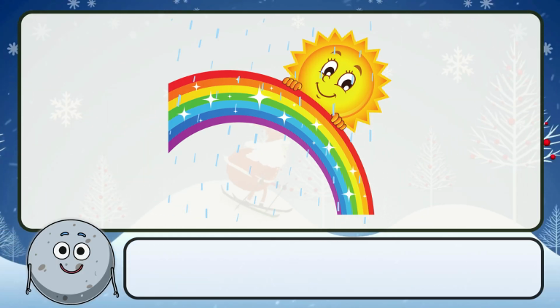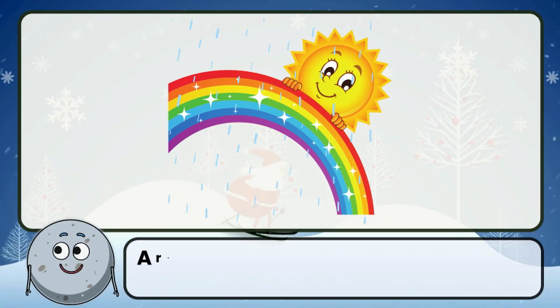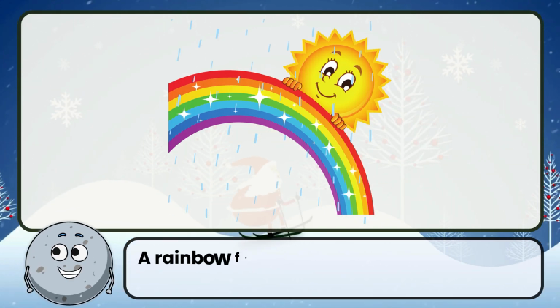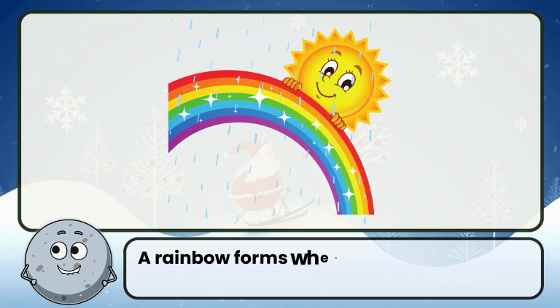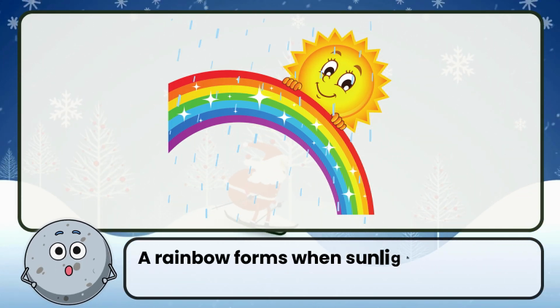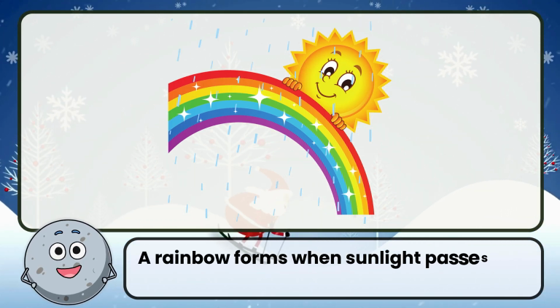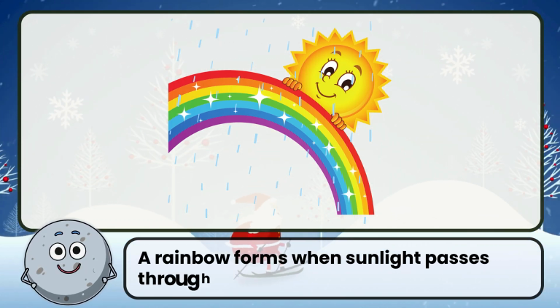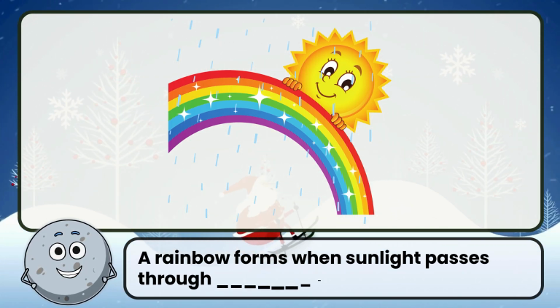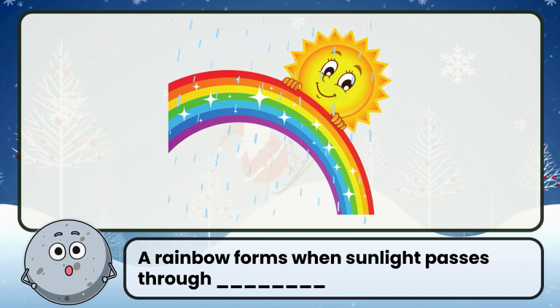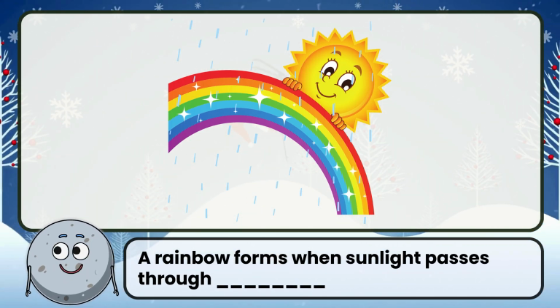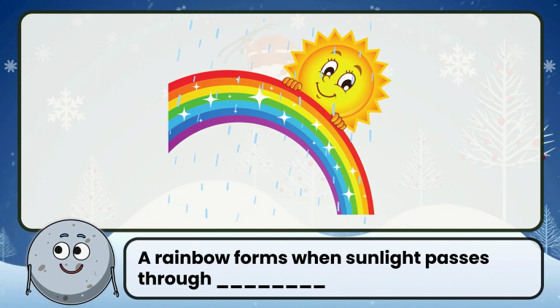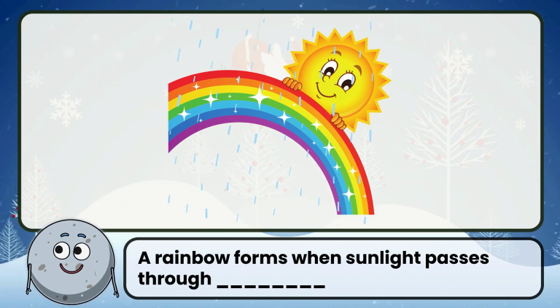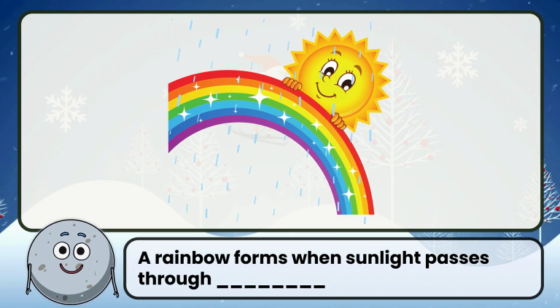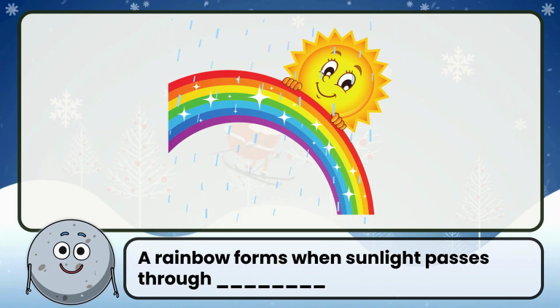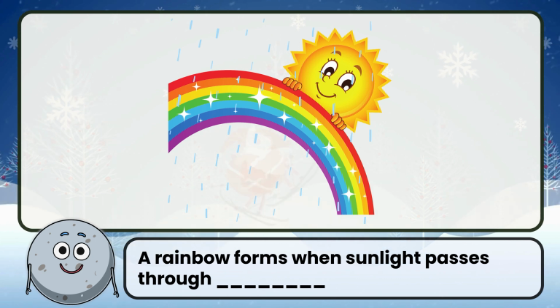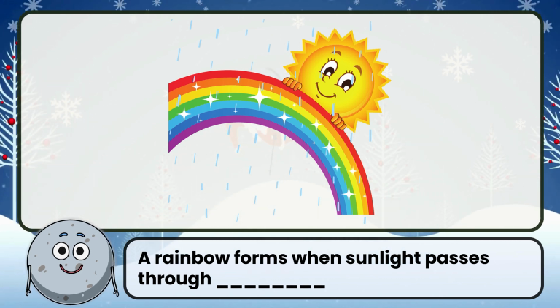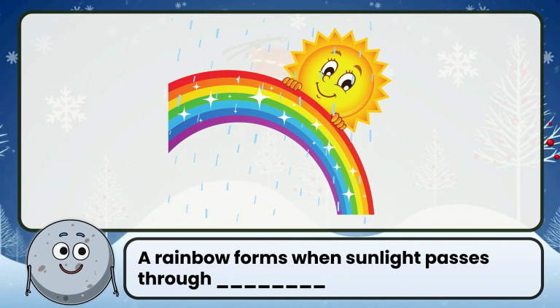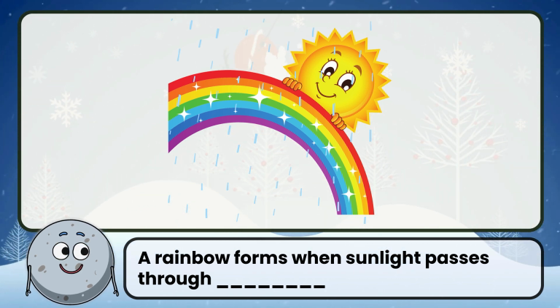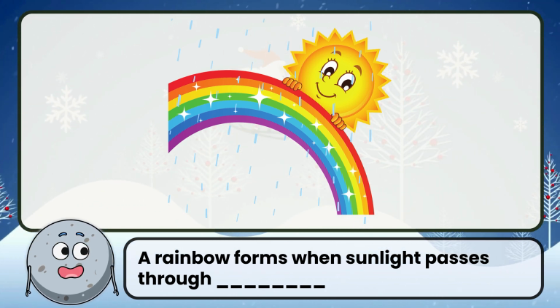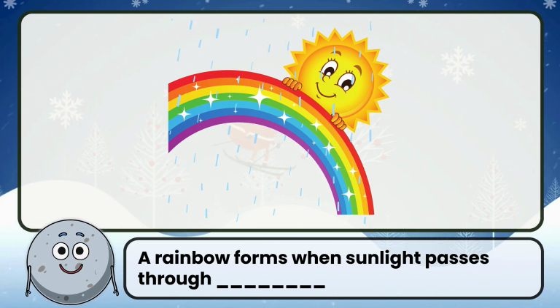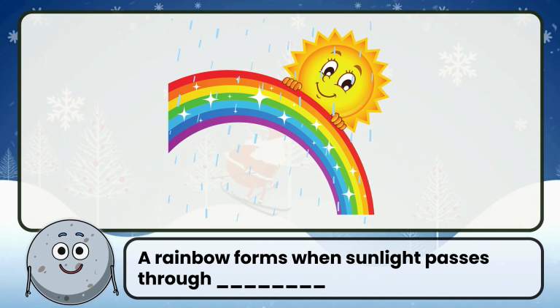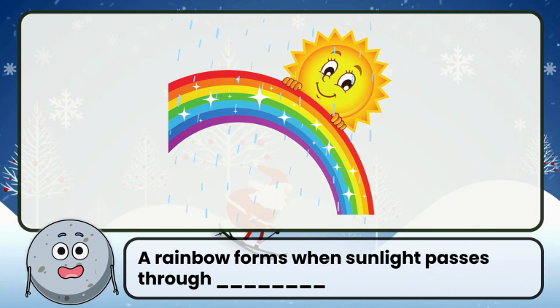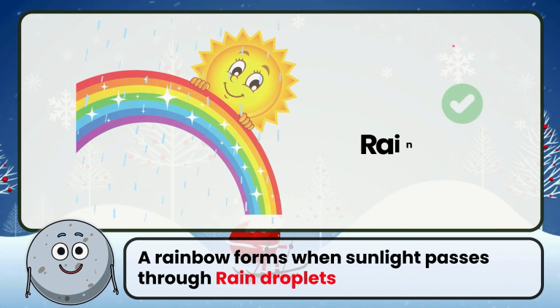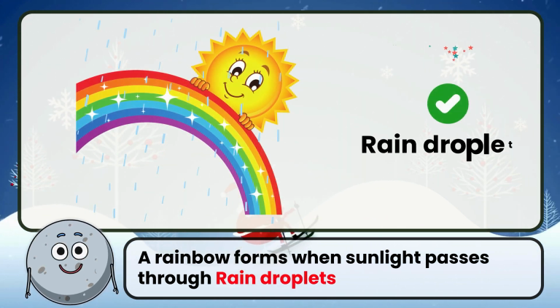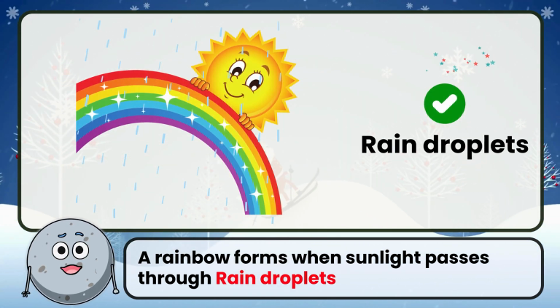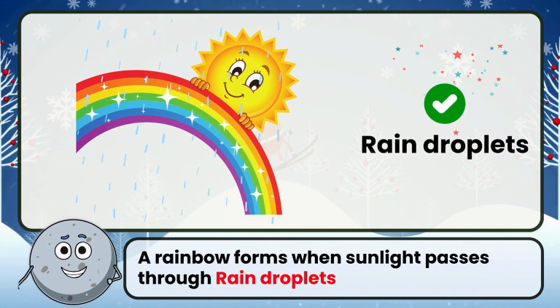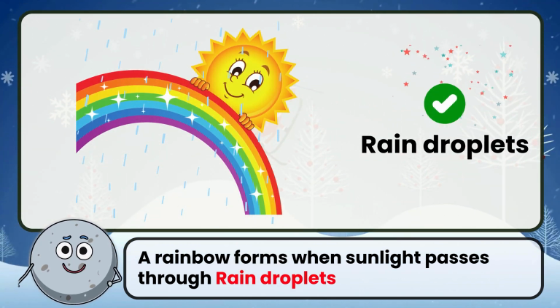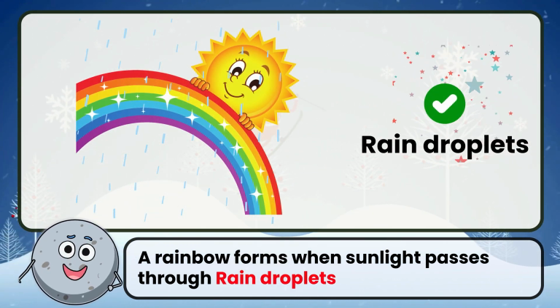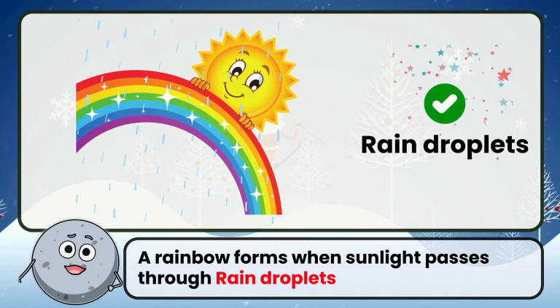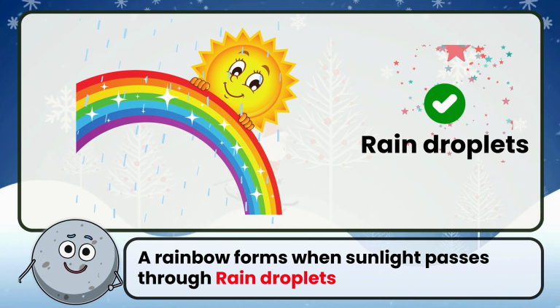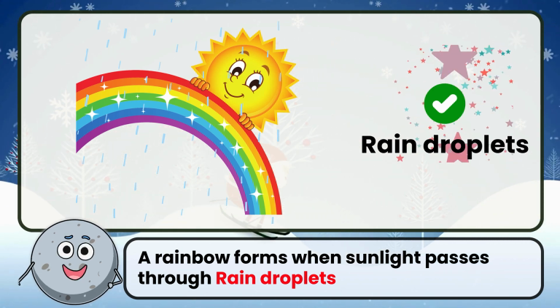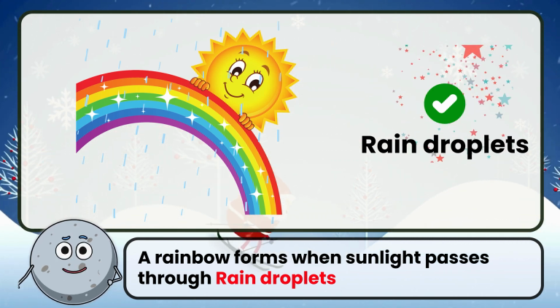A rainbow forms when sunlight passes through what? Correct. The answer is rain droplets.